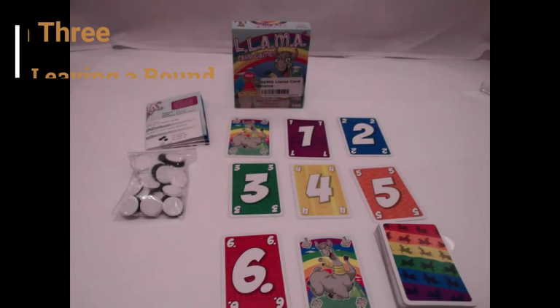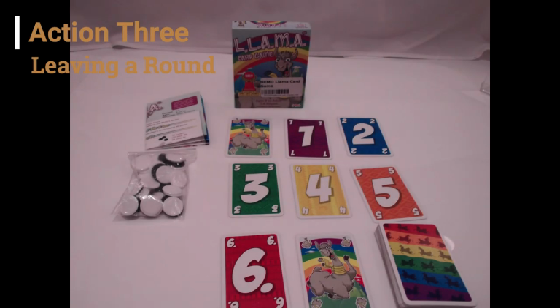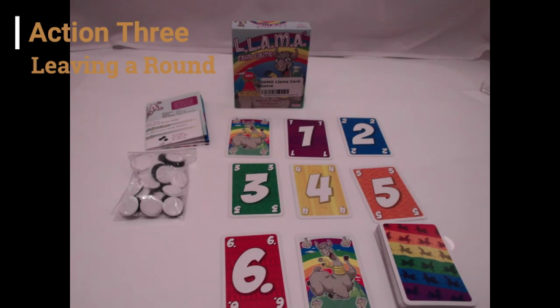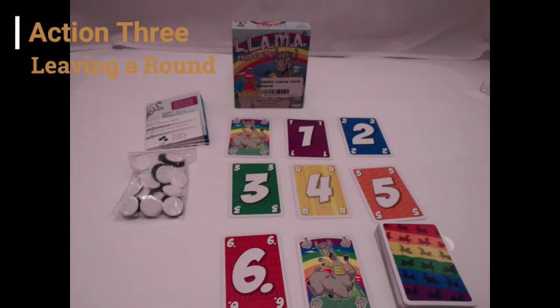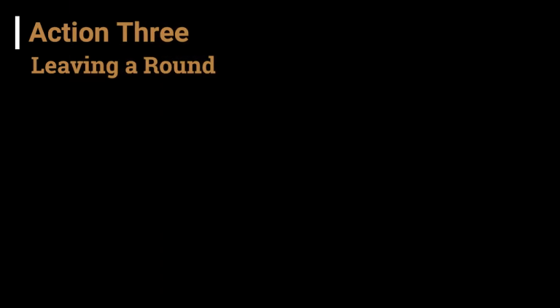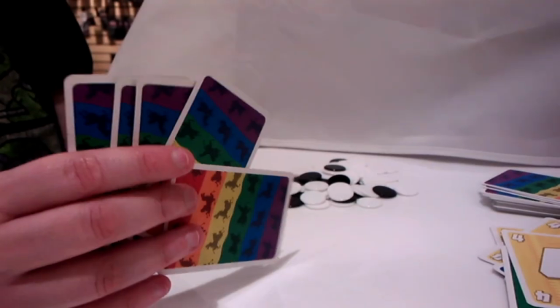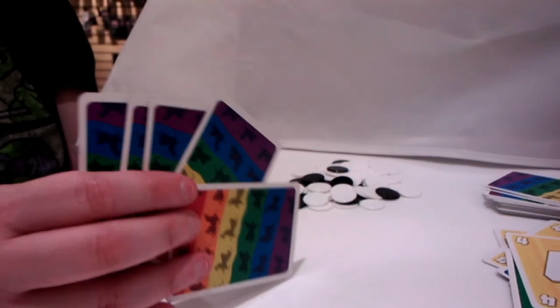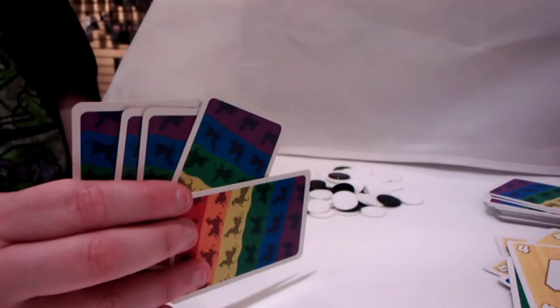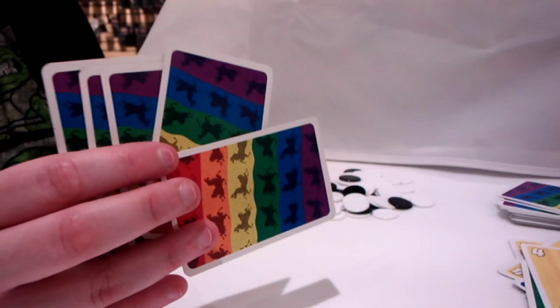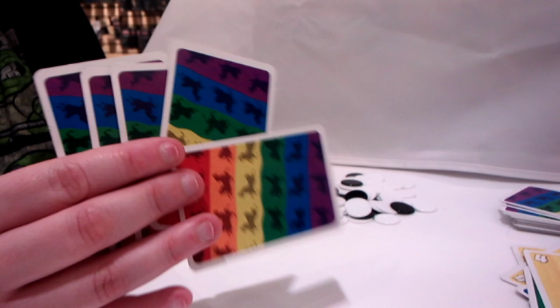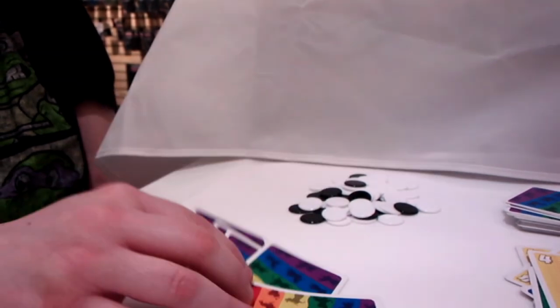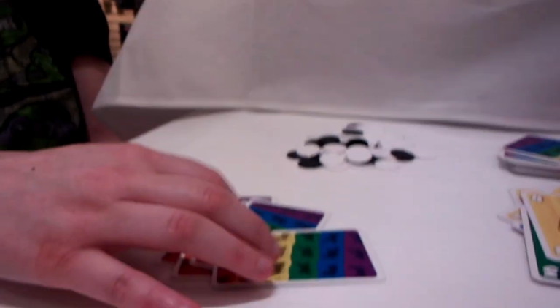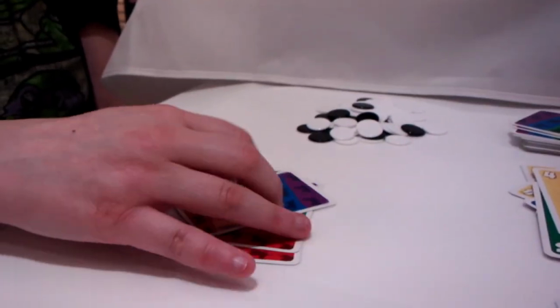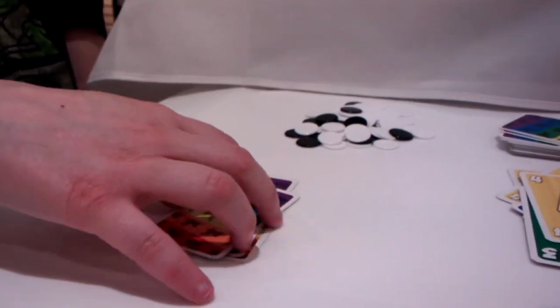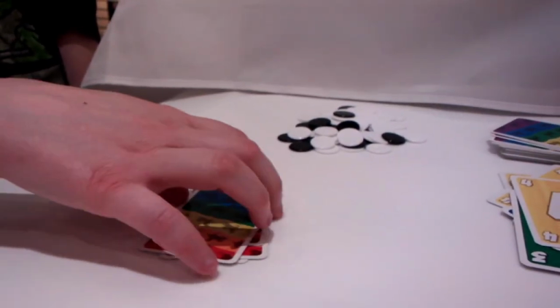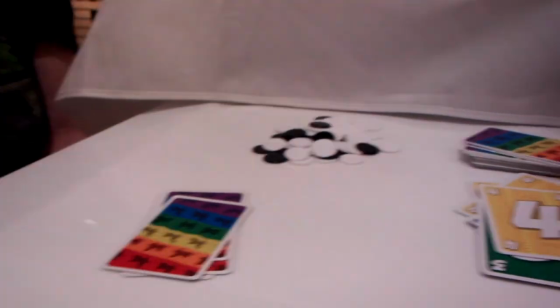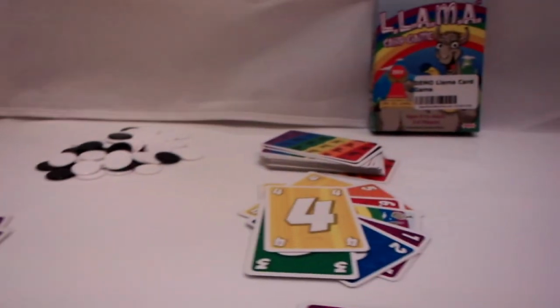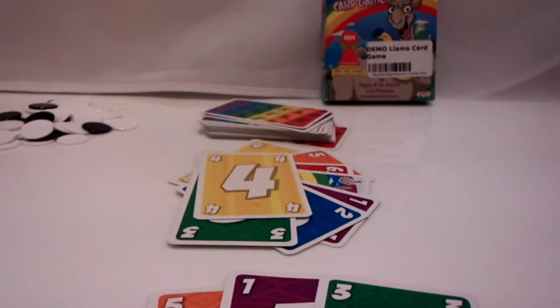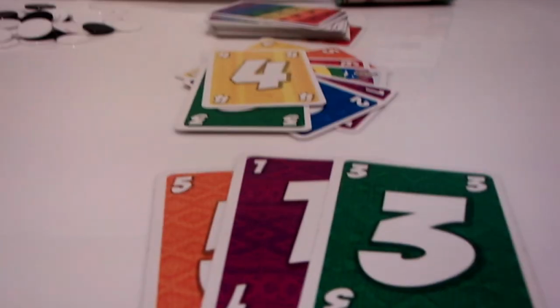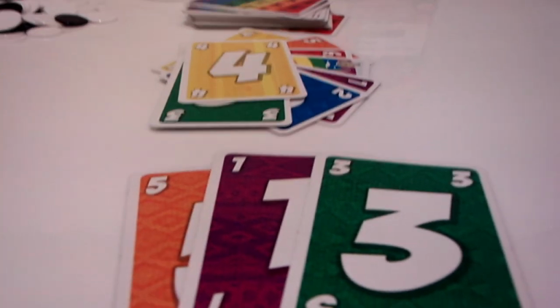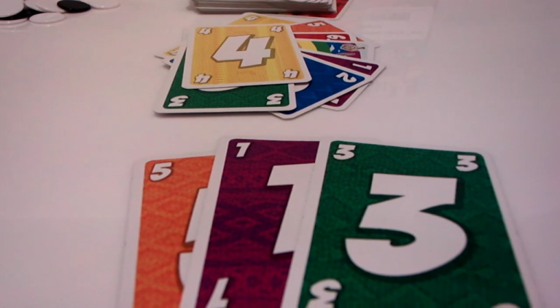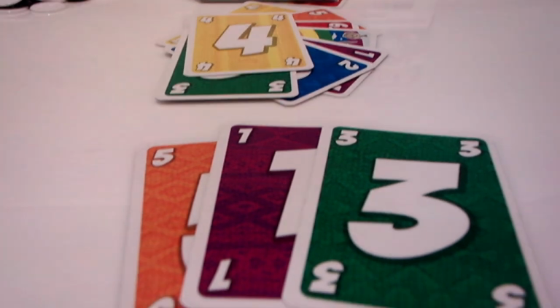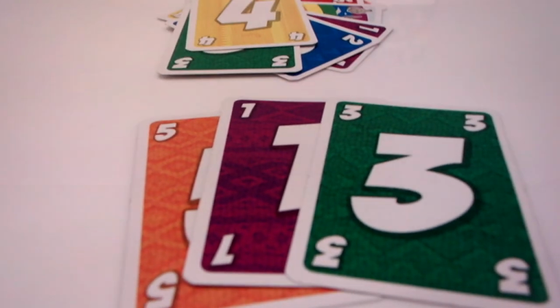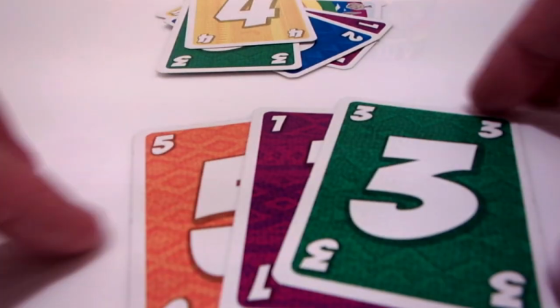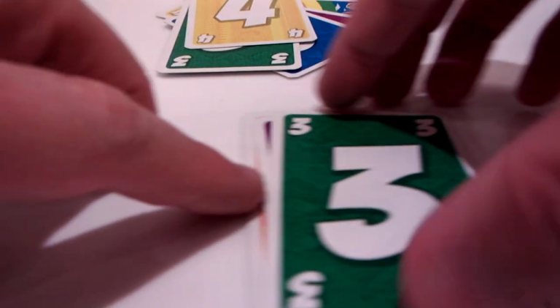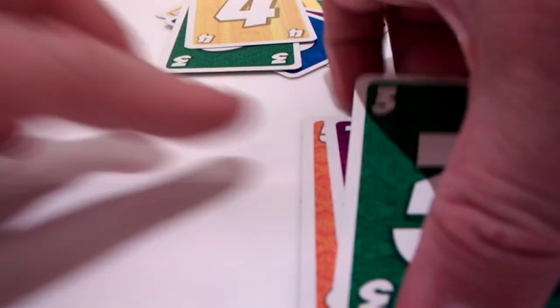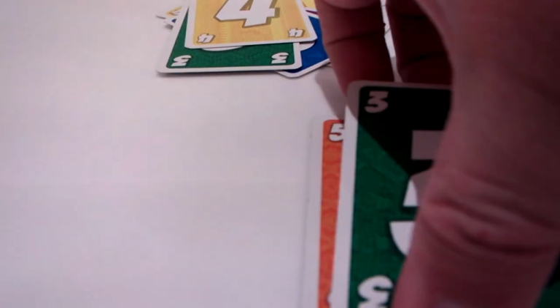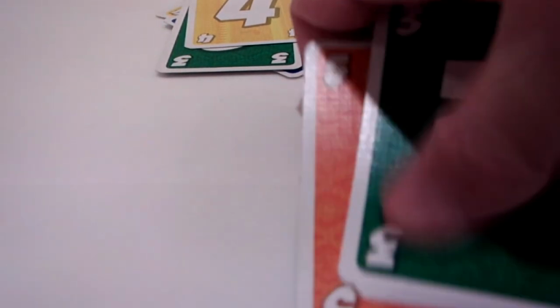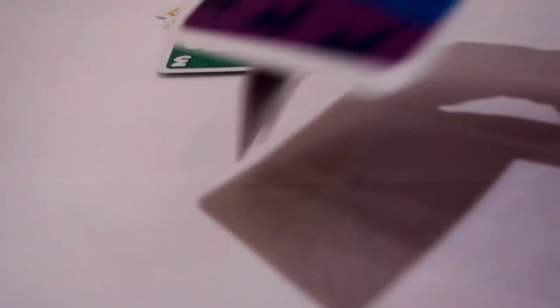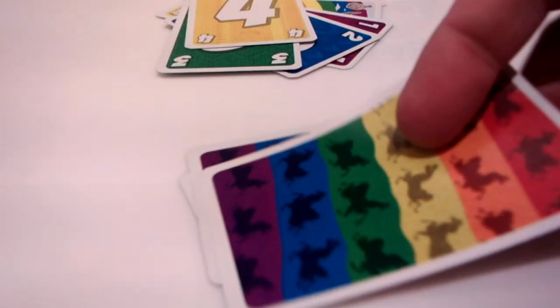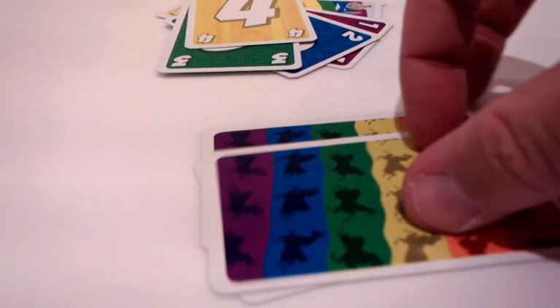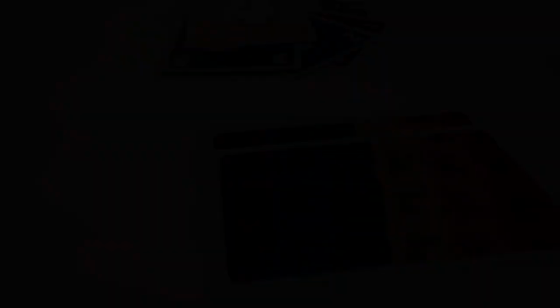Lastly, quitting the round. This is when you decide to stop playing cards. Leaving the round means you have to wait for the round to end before you can play again. The round ends when everyone has quit the round or everyone has emptied their hands.